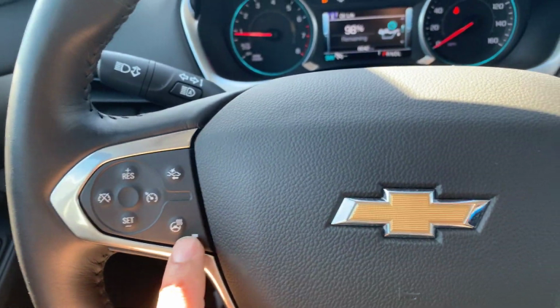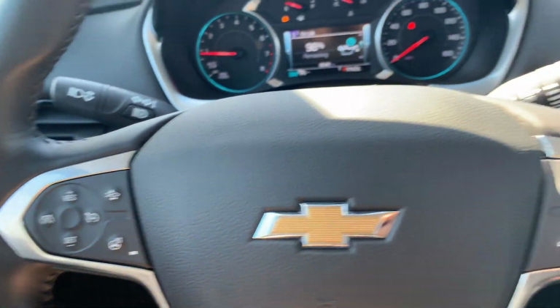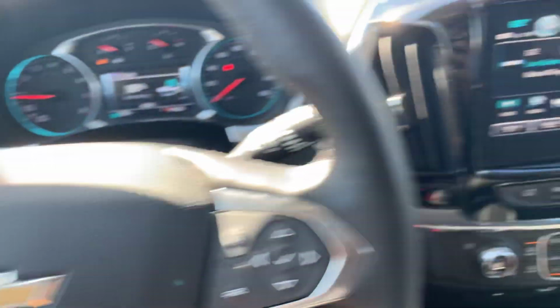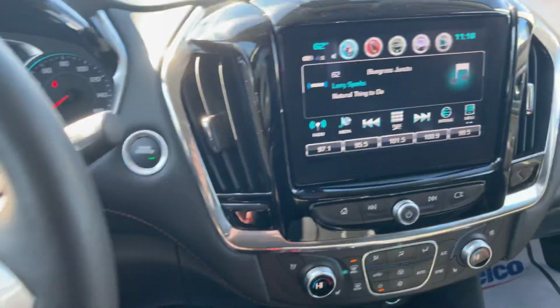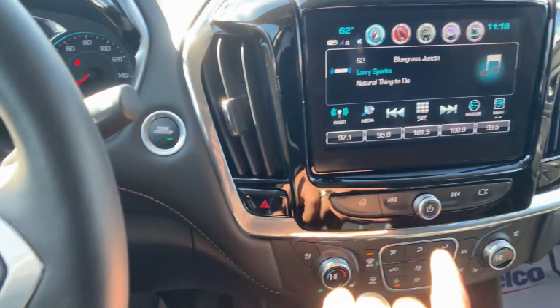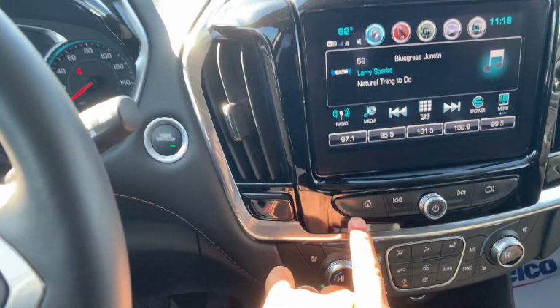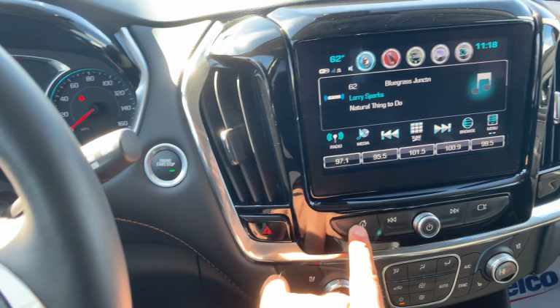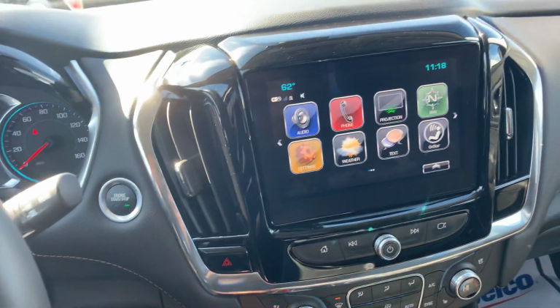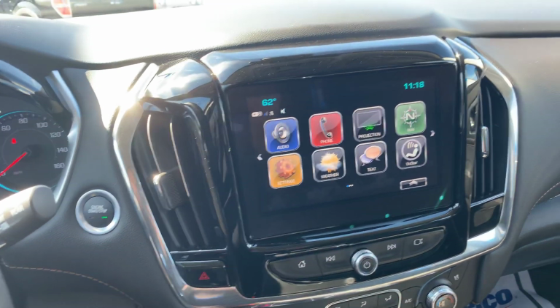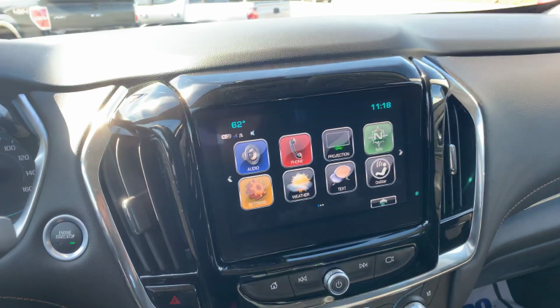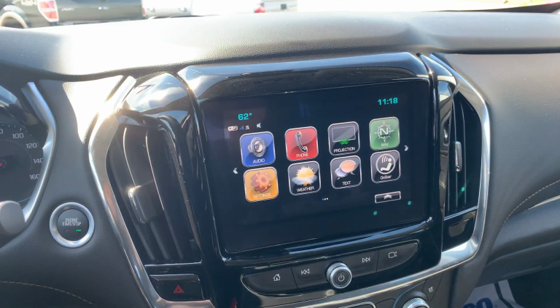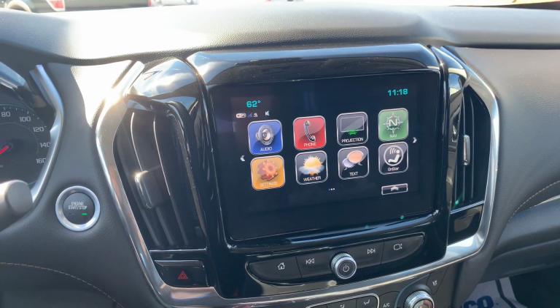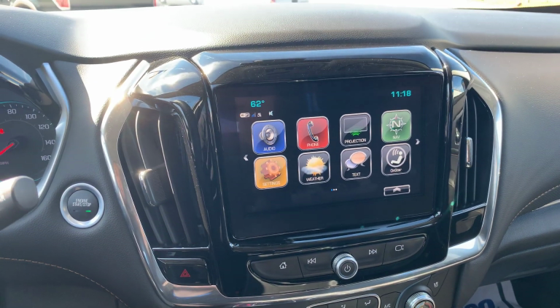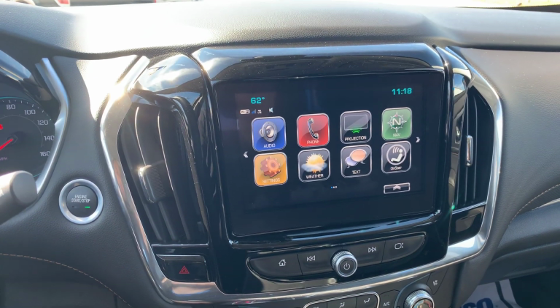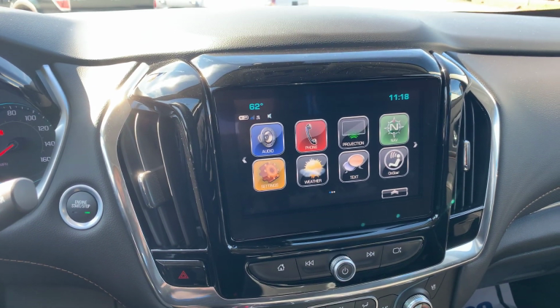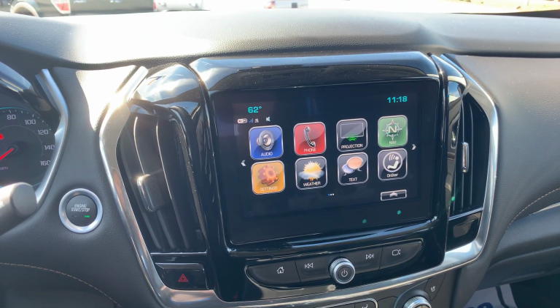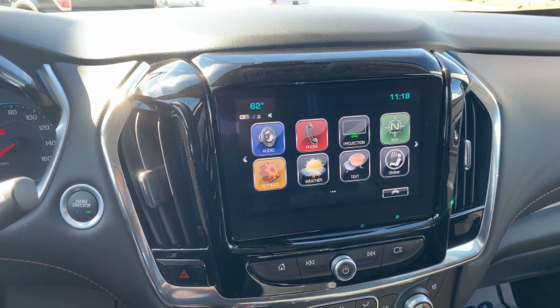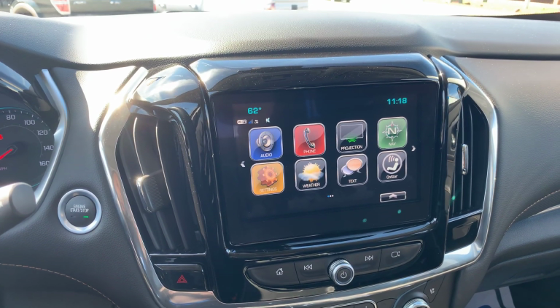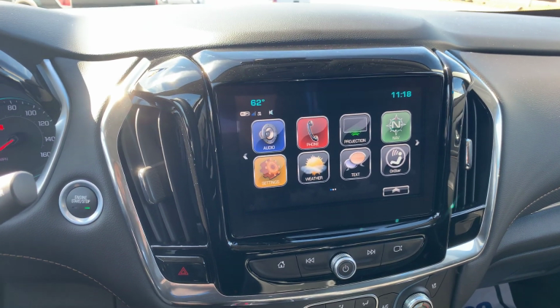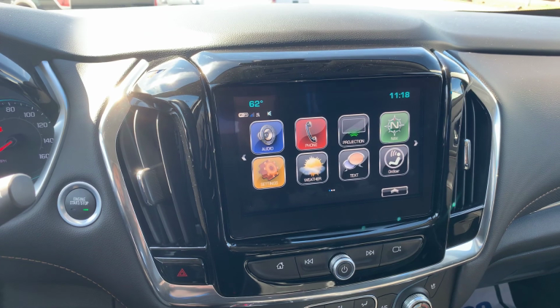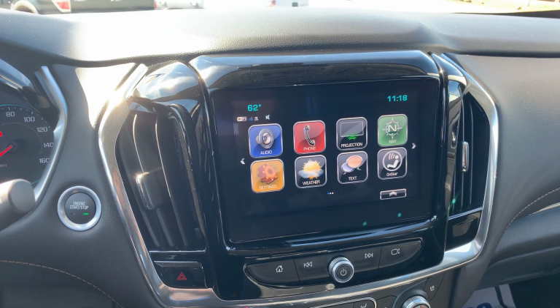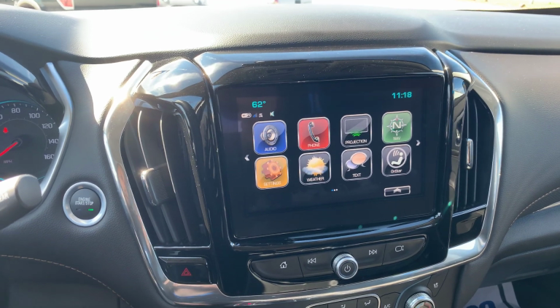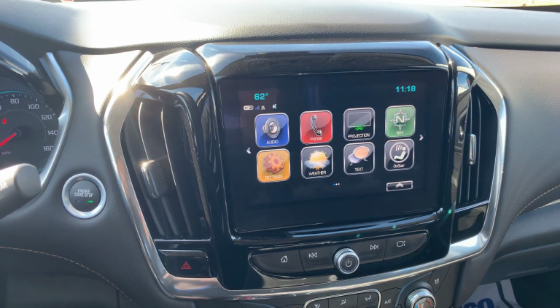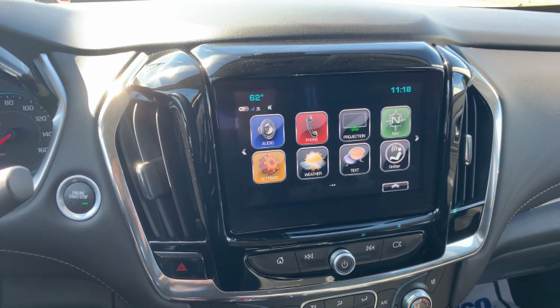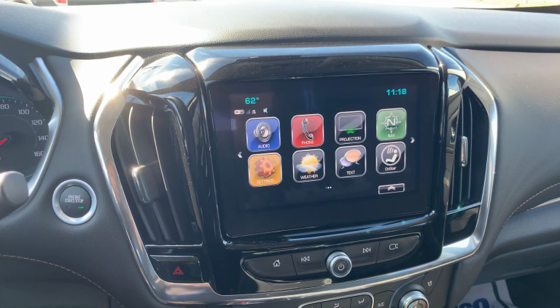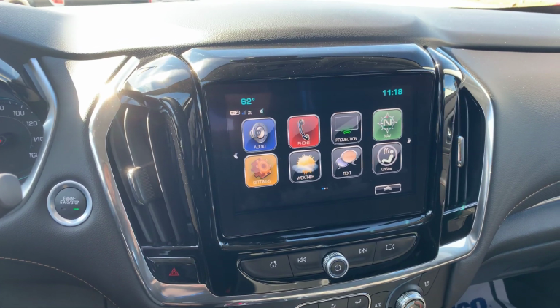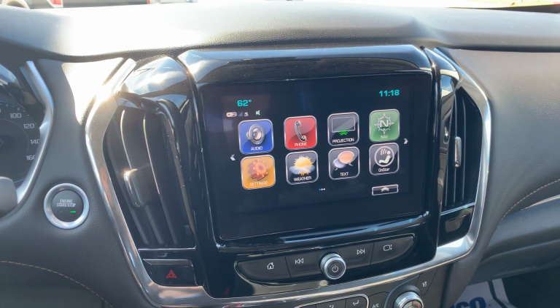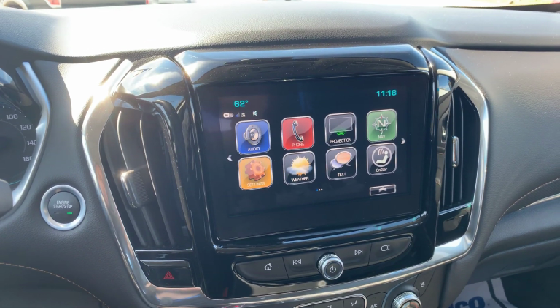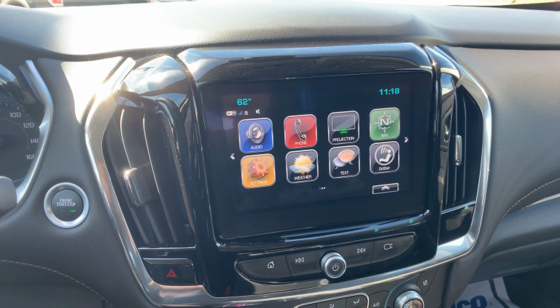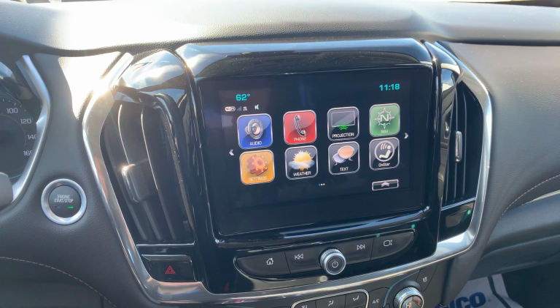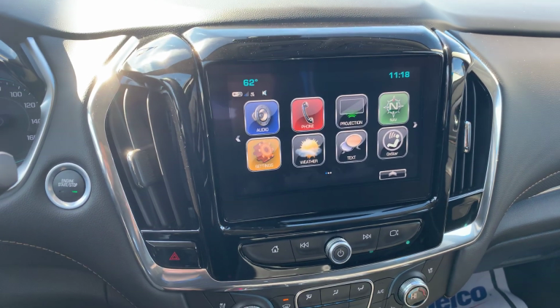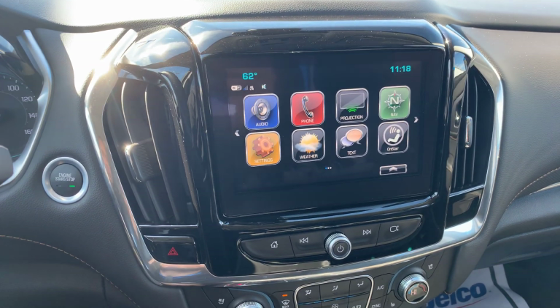The steering wheel is heated as well. Nice touch screen display — comes with a bunch of connectivity features, including Apple CarPlay, Android Auto, built-in Wi-Fi, OnStar, Bluetooth connectivity, and navigation.